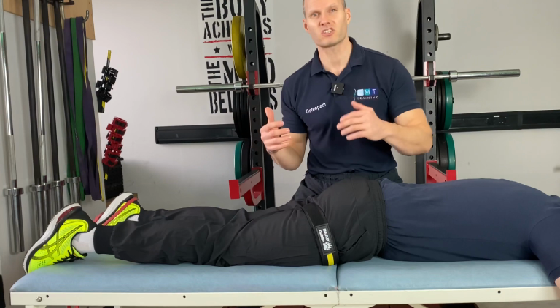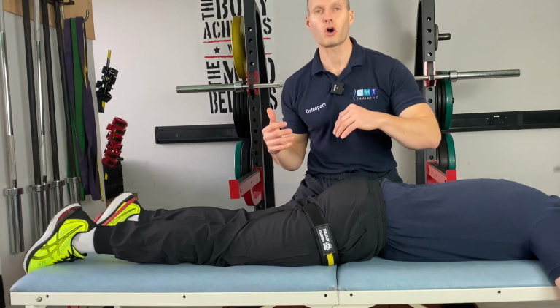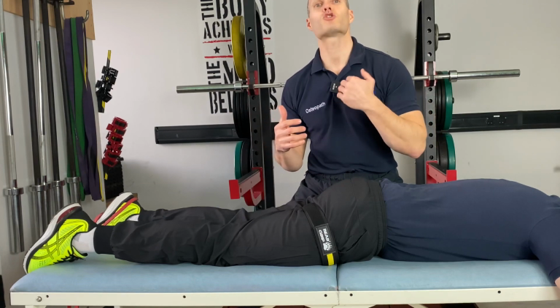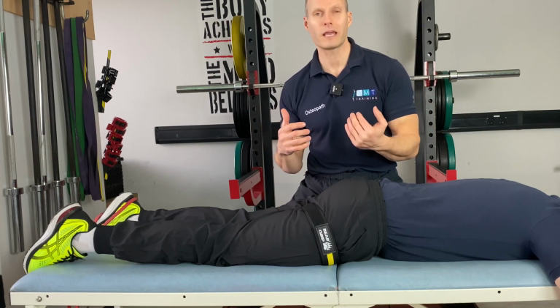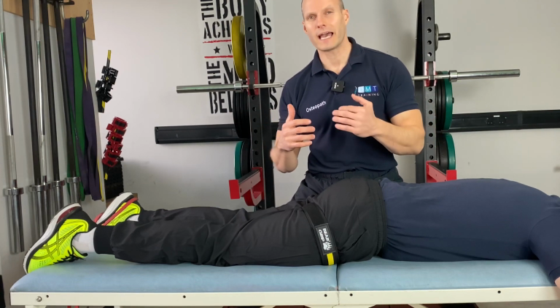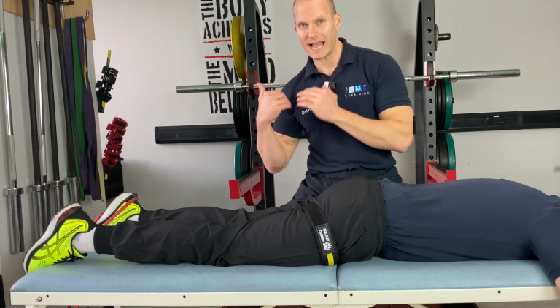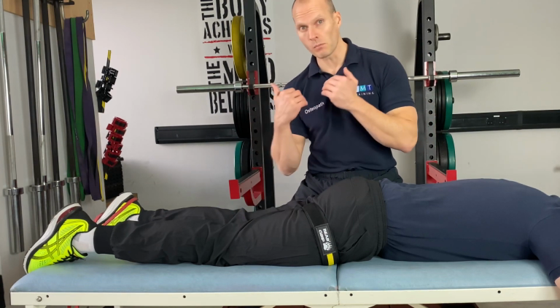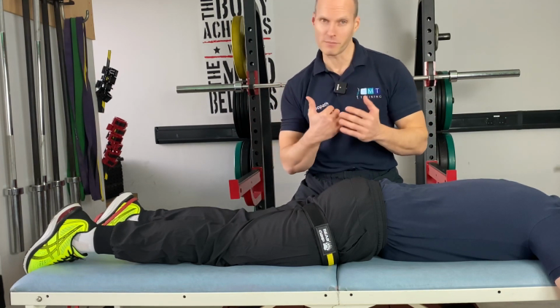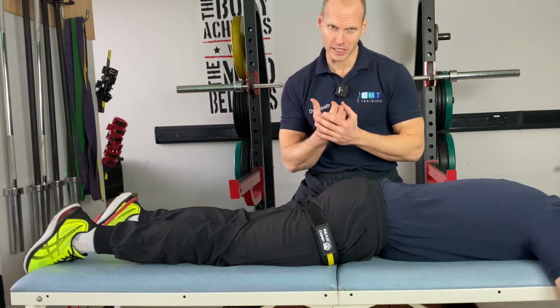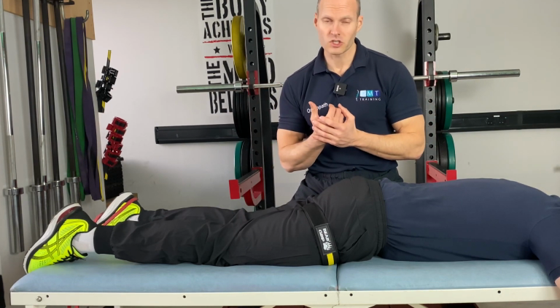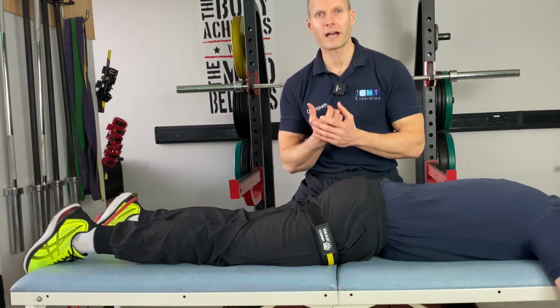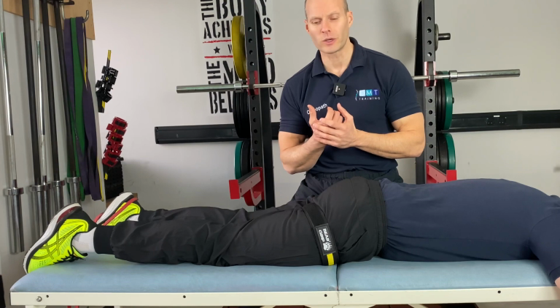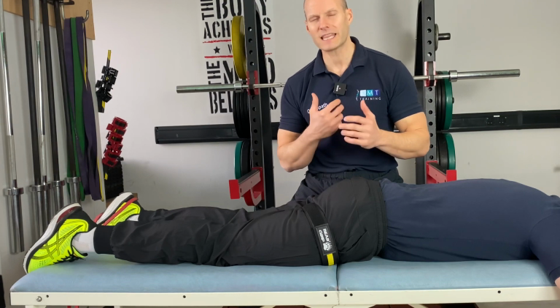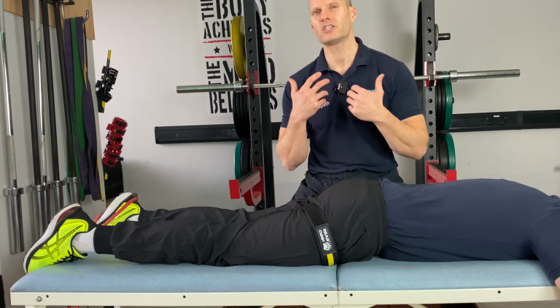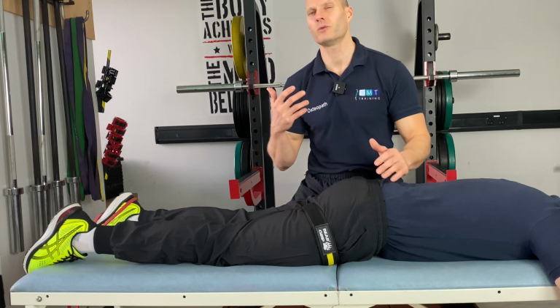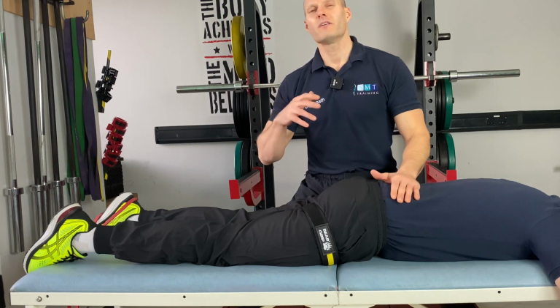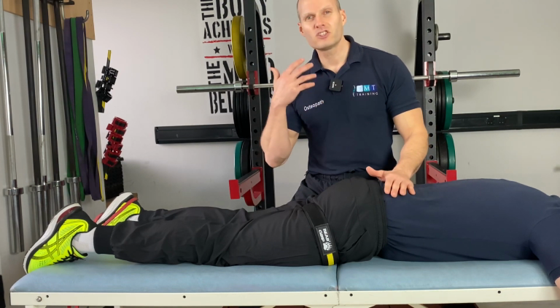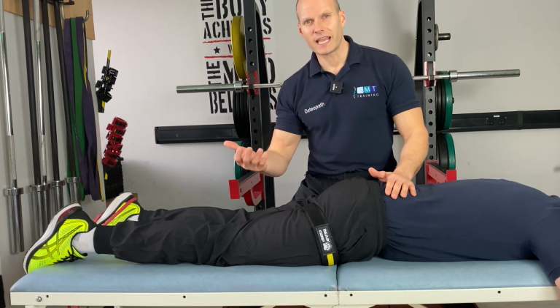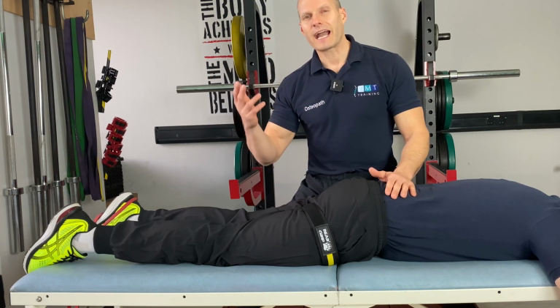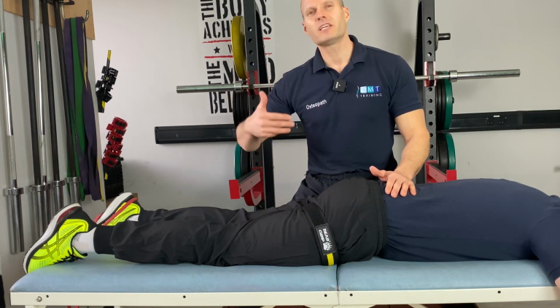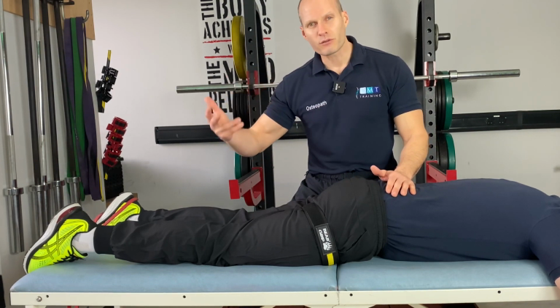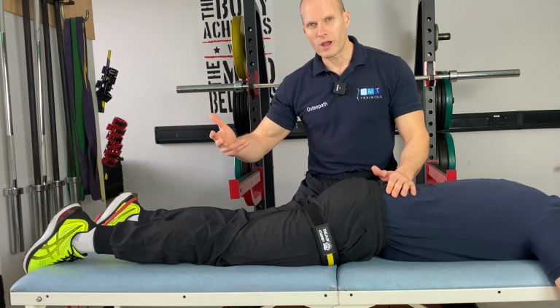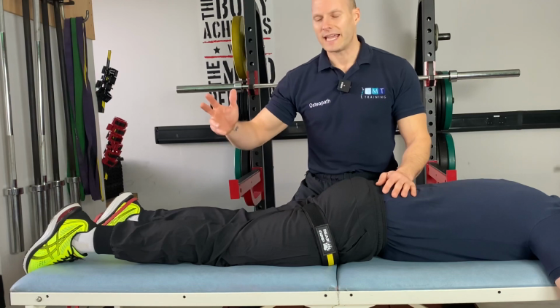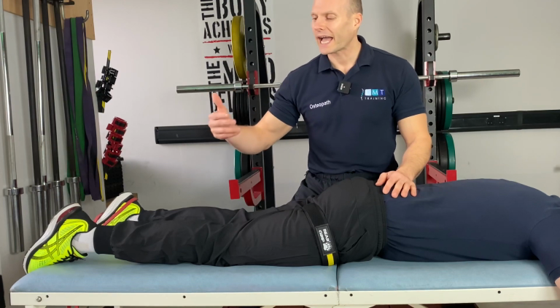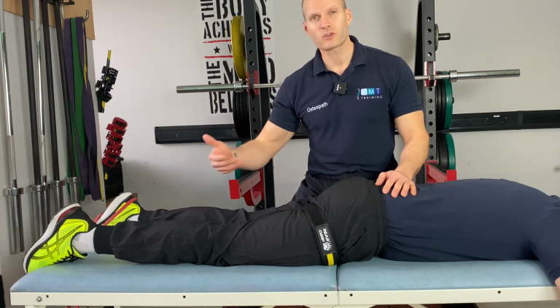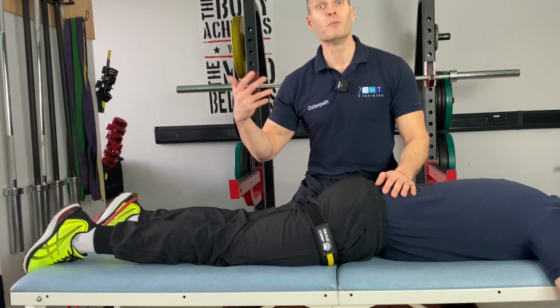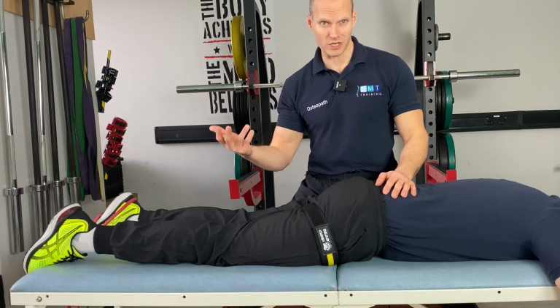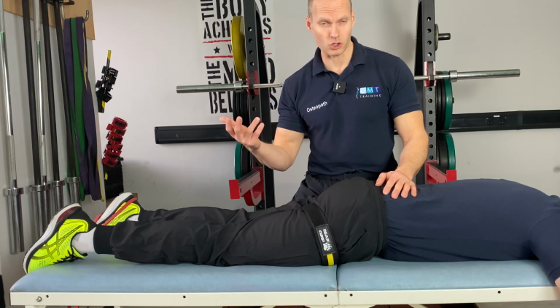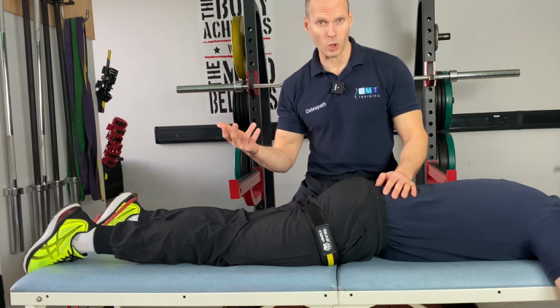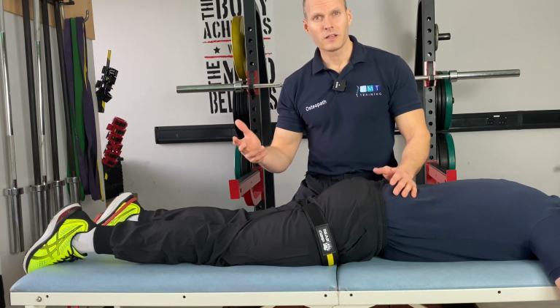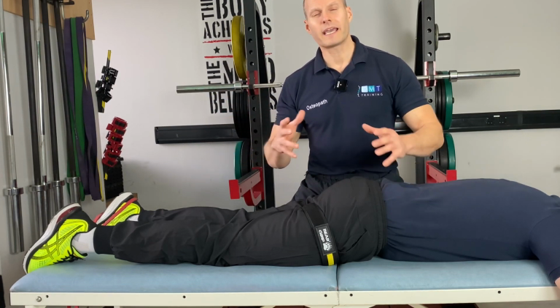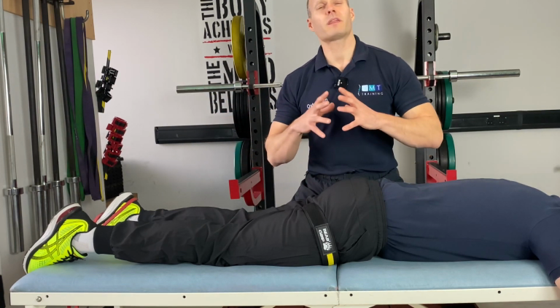Initially with rehab, especially for the hamstrings or any sort of type of rehab, it's best to start off slowly — less is more in my opinion. So what we're going to do is get the patient to very gently actively go through a hamstring movement under control.